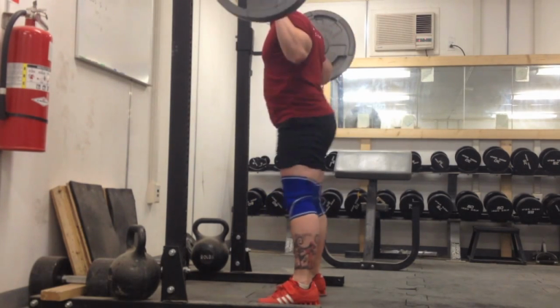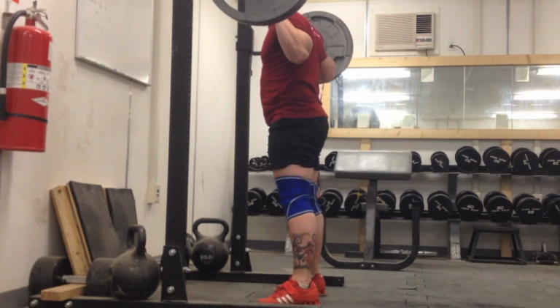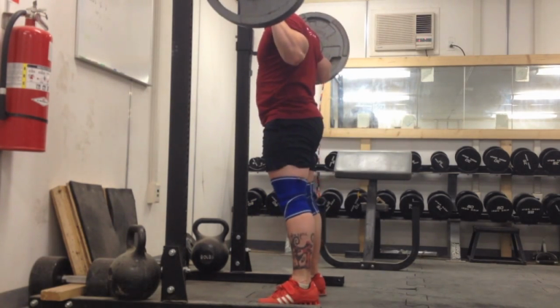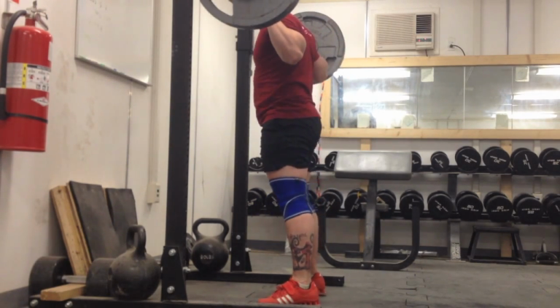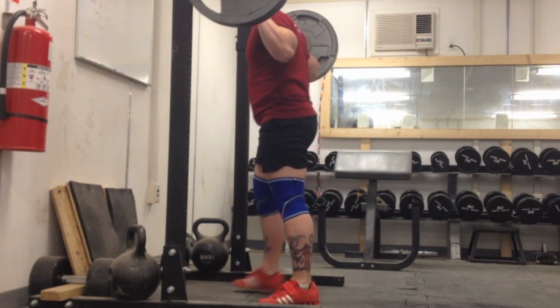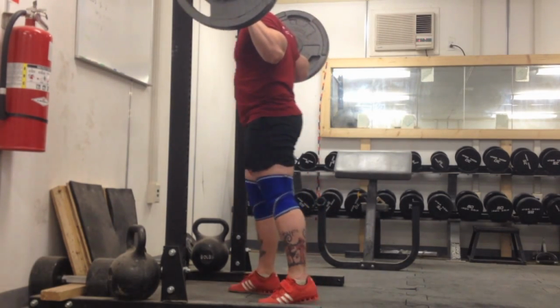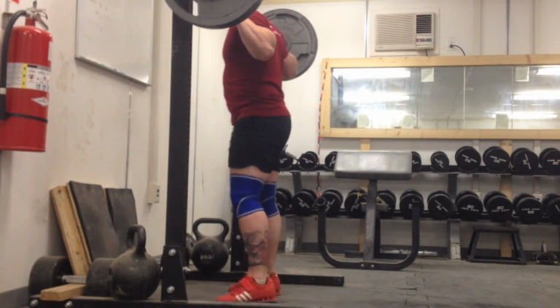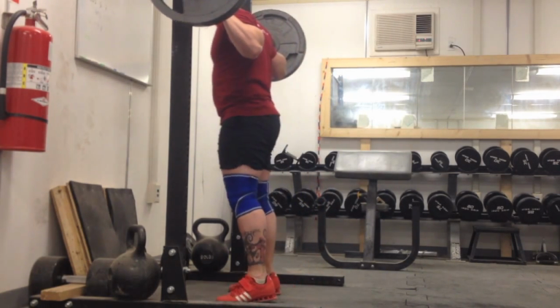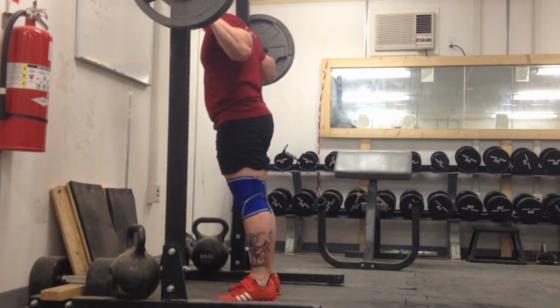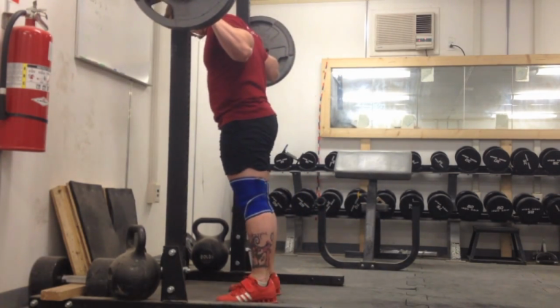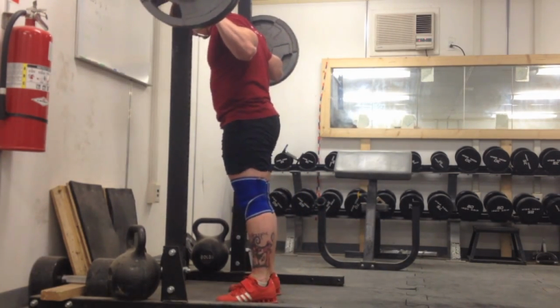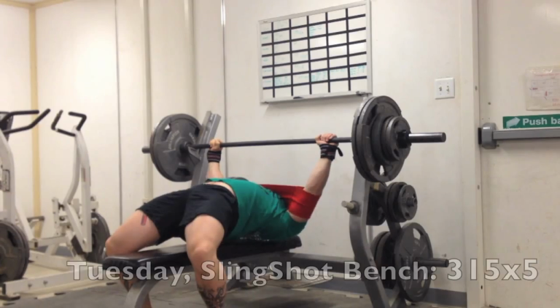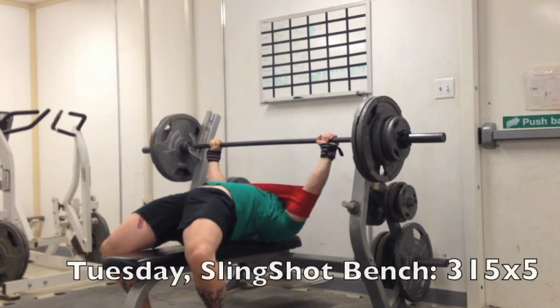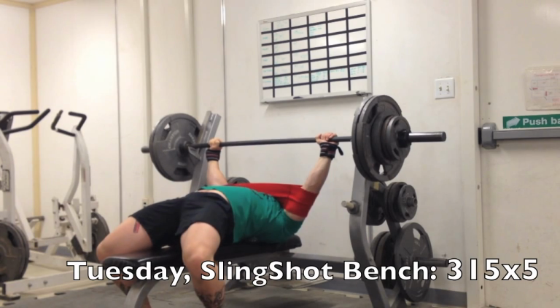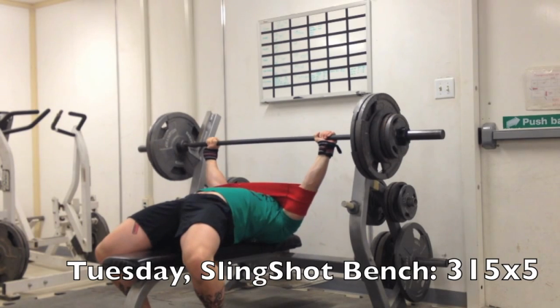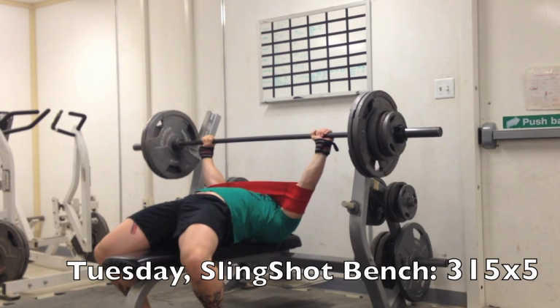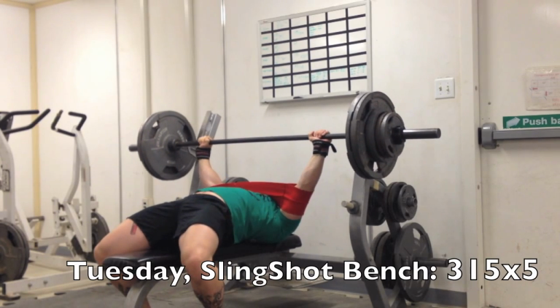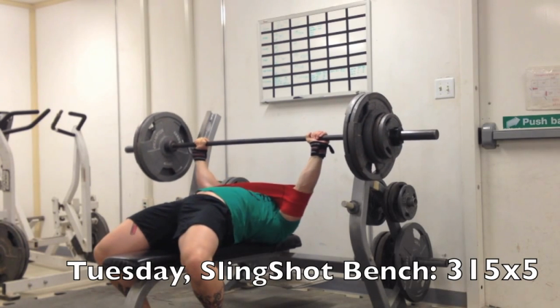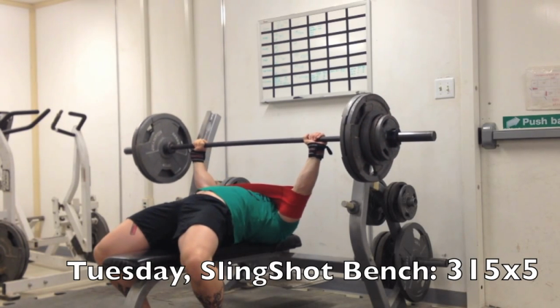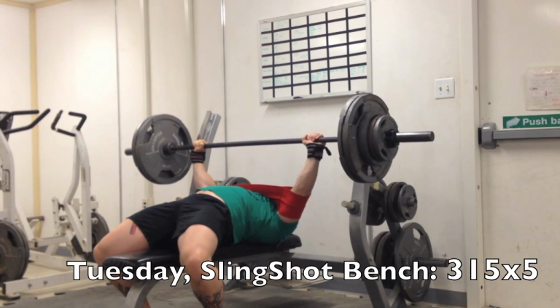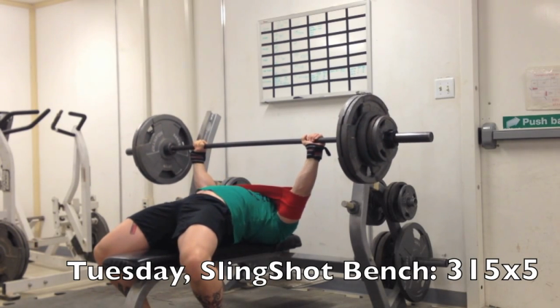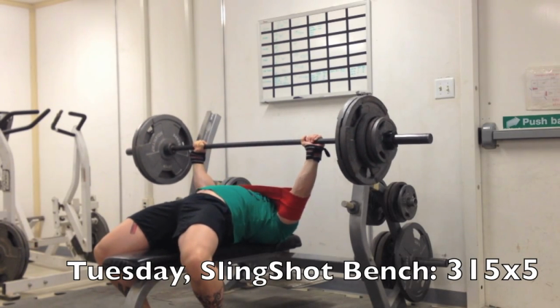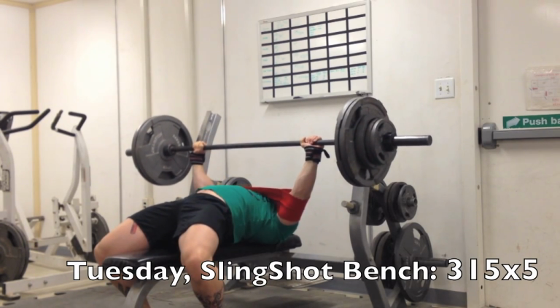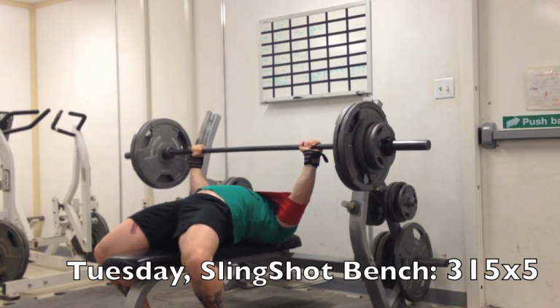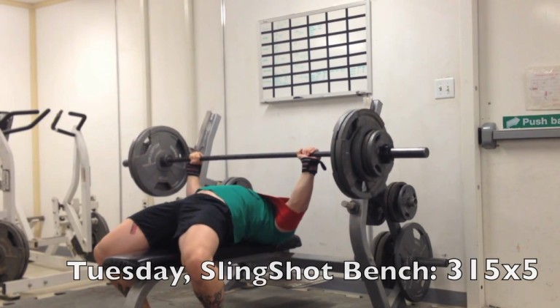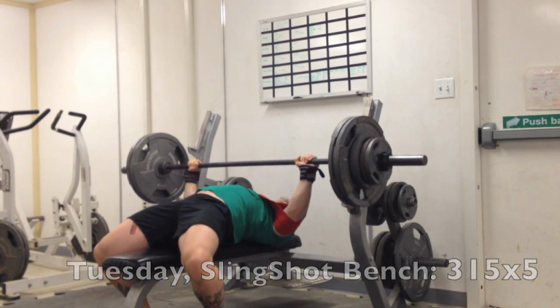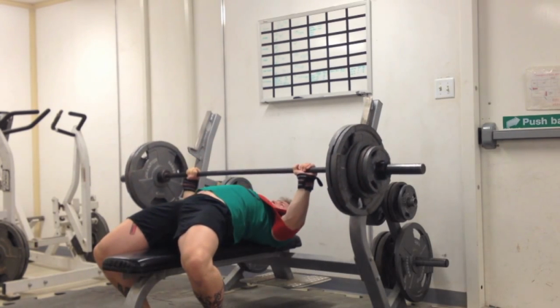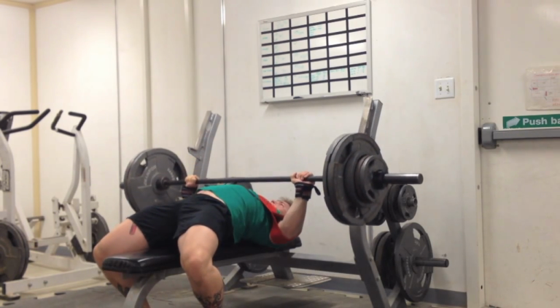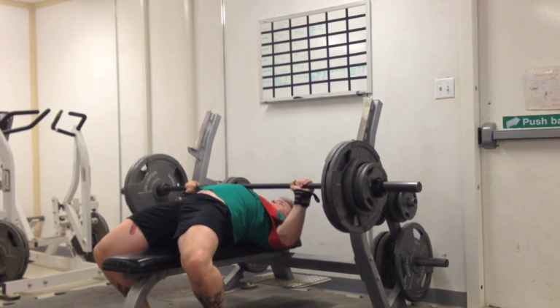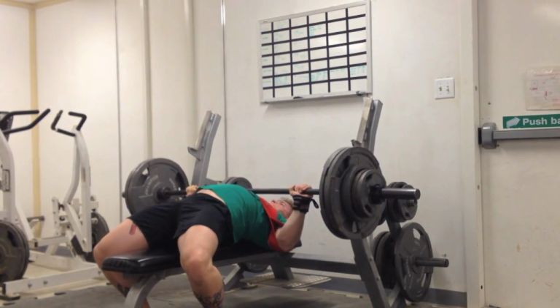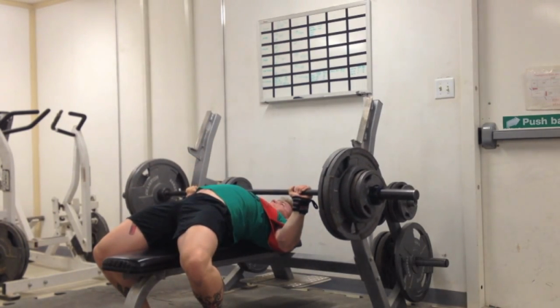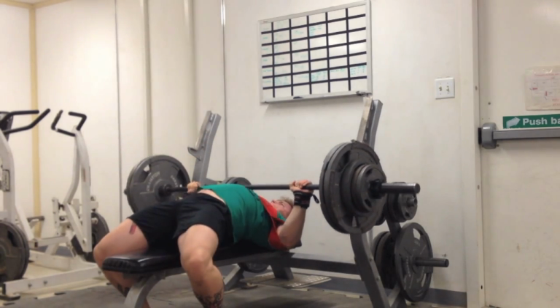That was 245 for 10, just trying to go down as fast as I can. Getting pretty good at that with the high bar squat. The movement pattern is getting much better.